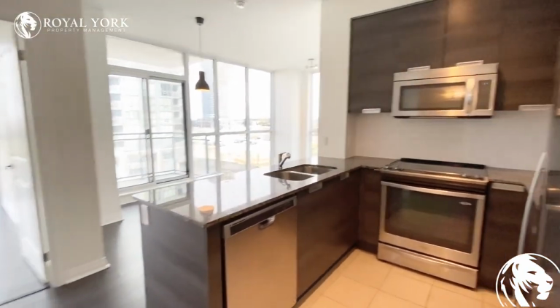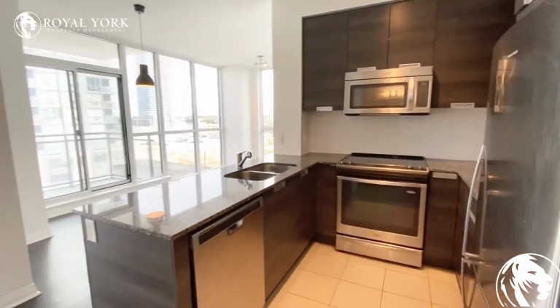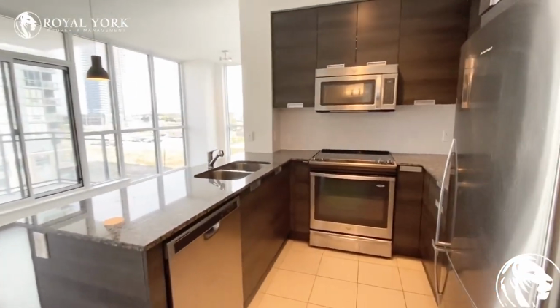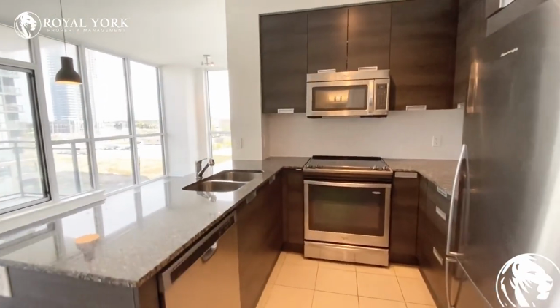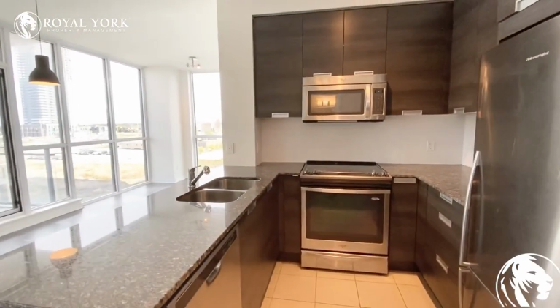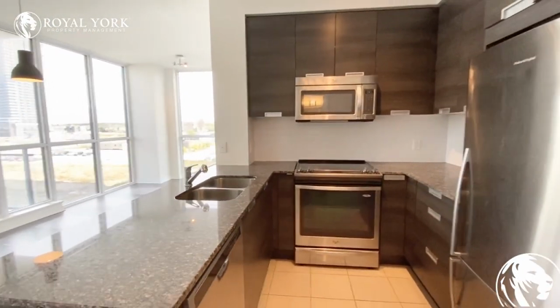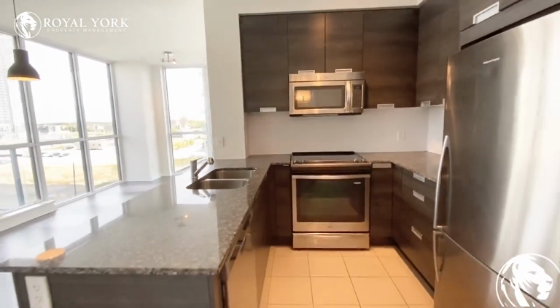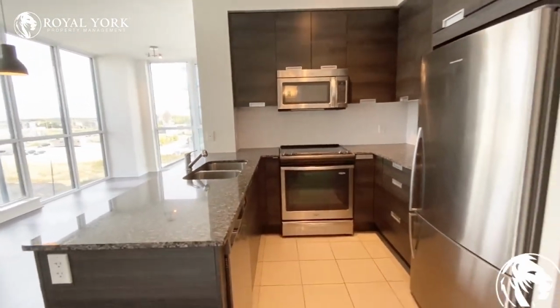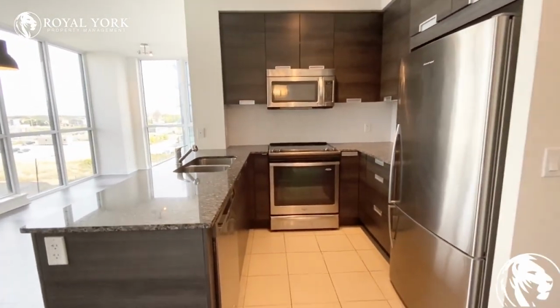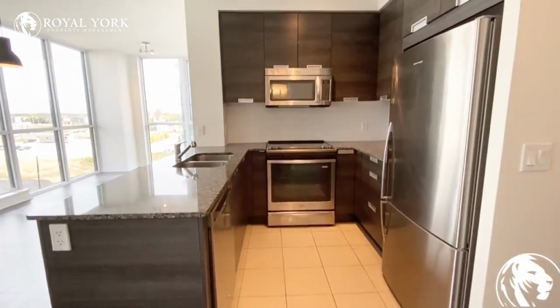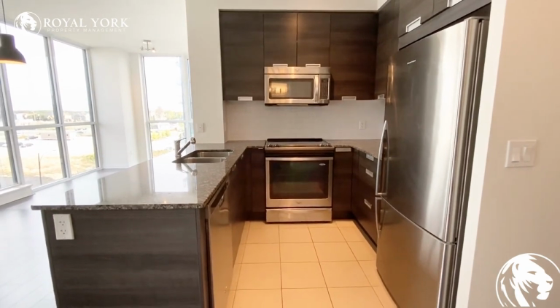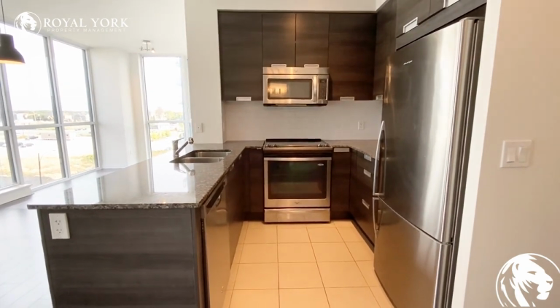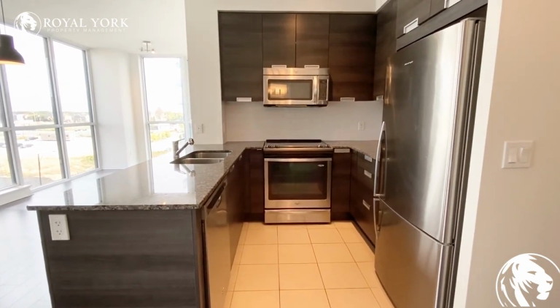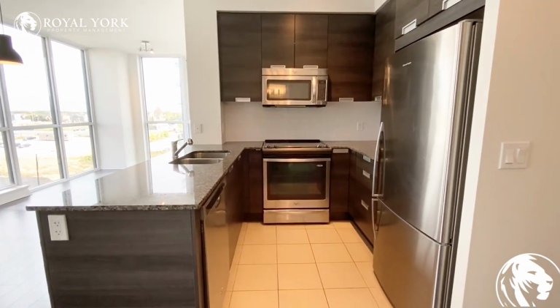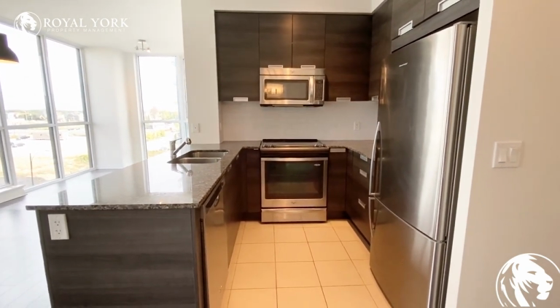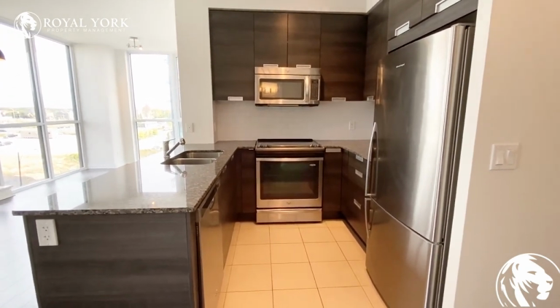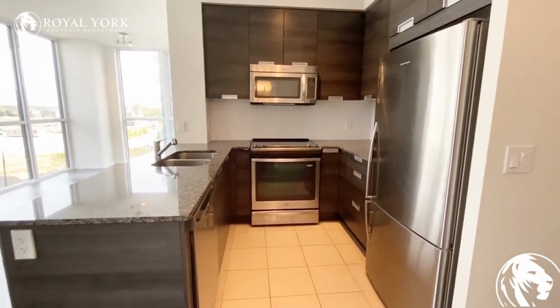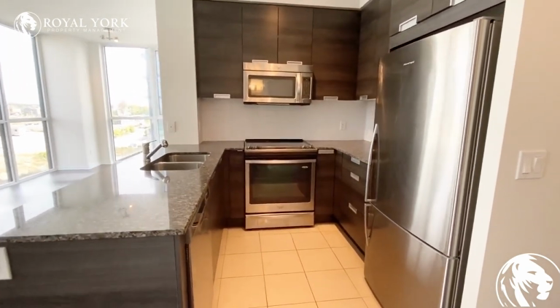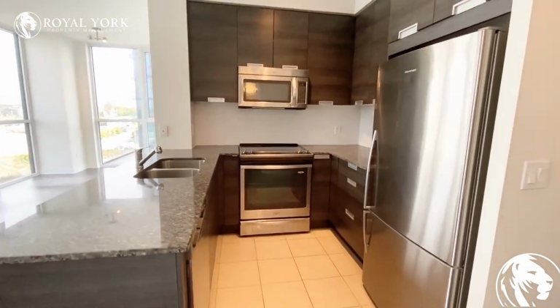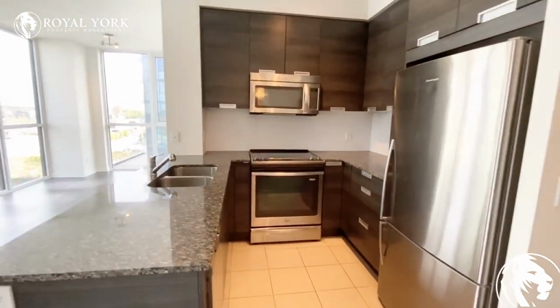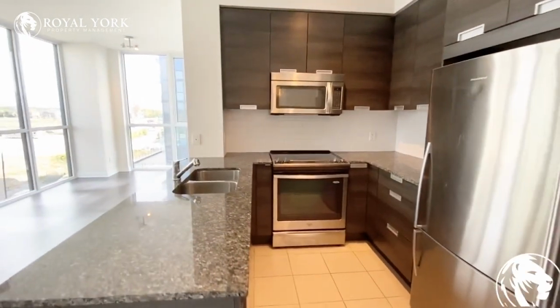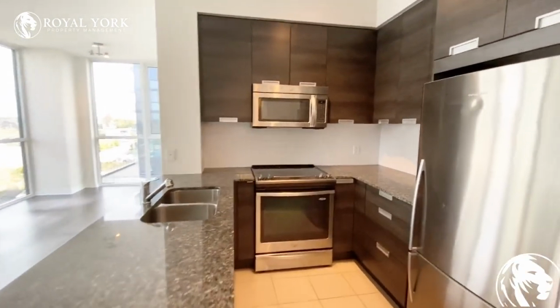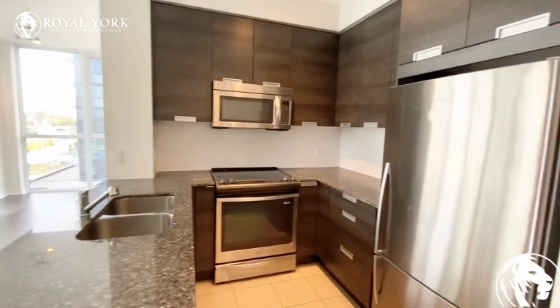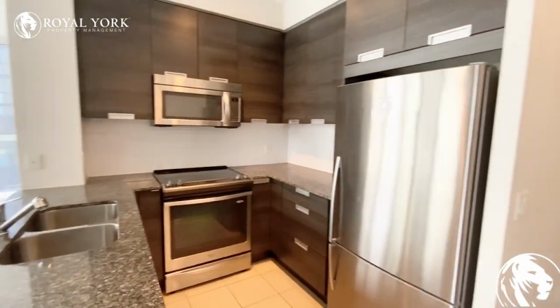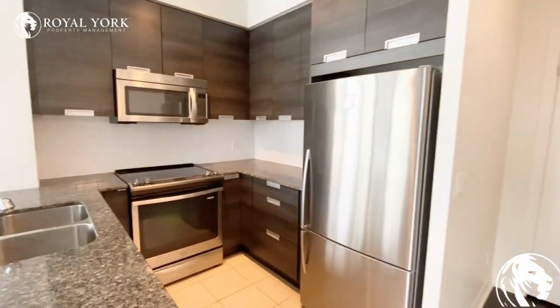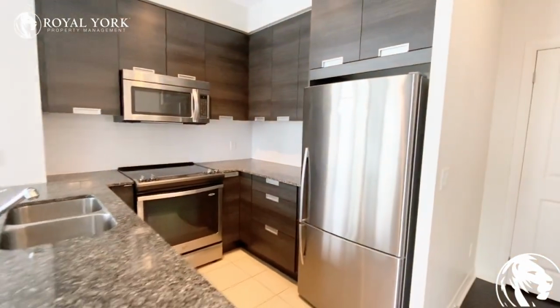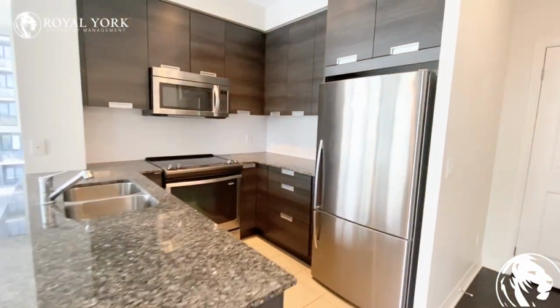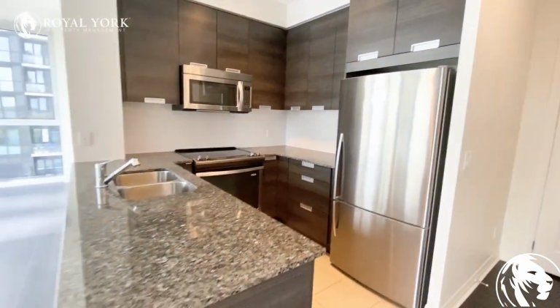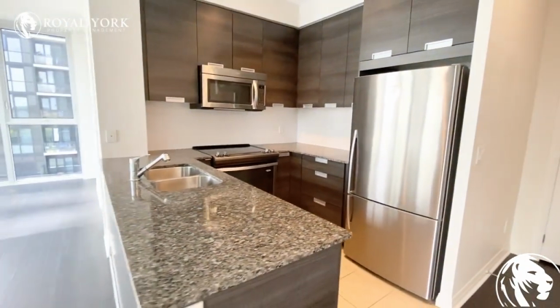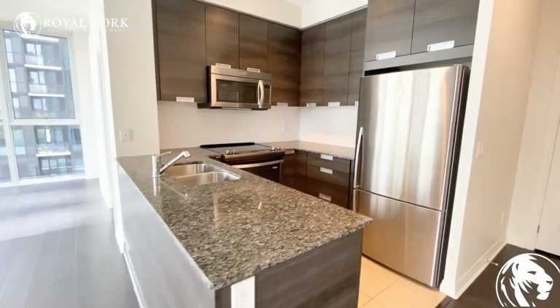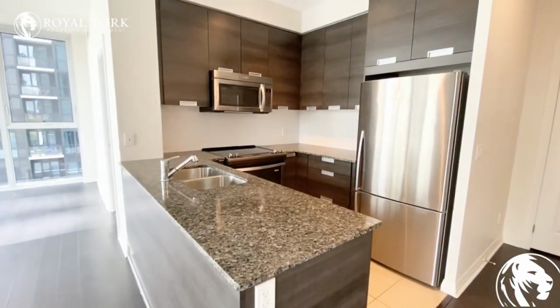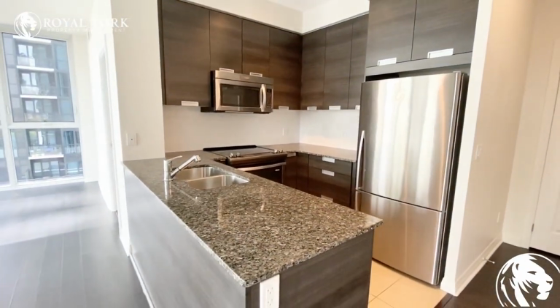You do have a fully upgraded kitchen here with stainless steel appliances — a microwave, dishwasher, oven, stove, and a fridge. You do have tons of cabinetry for storage, which is great. Granite countertops as well, and backsplash.